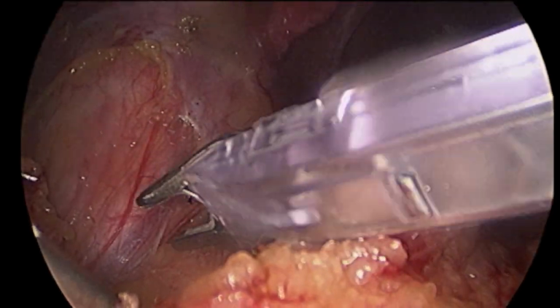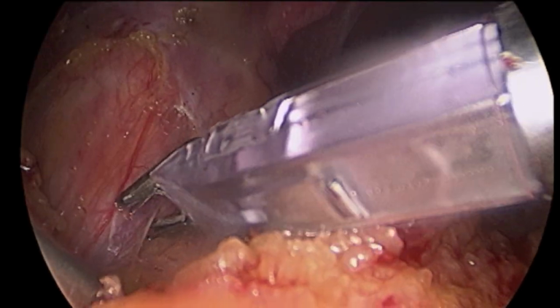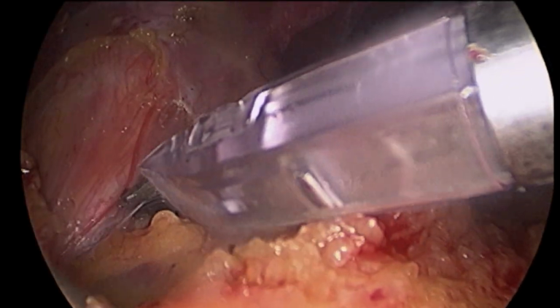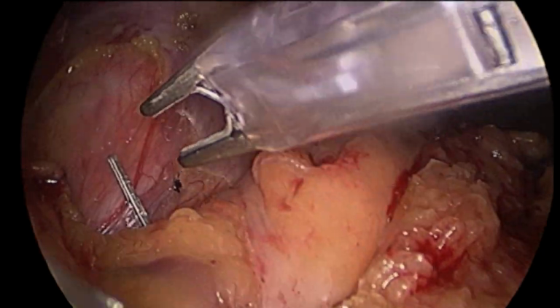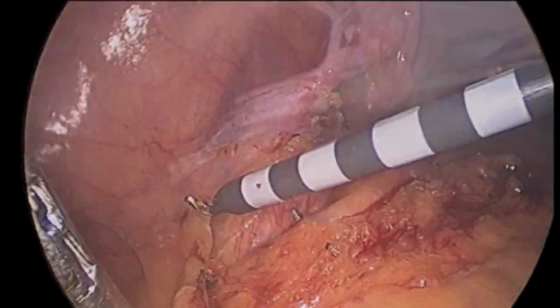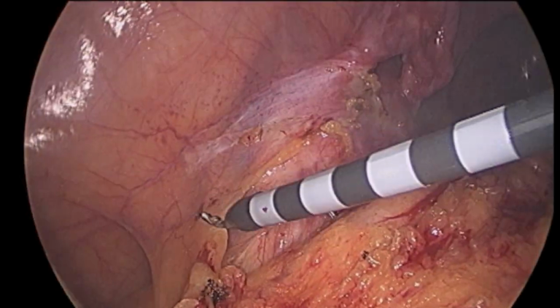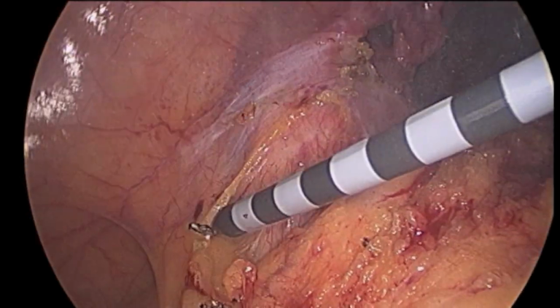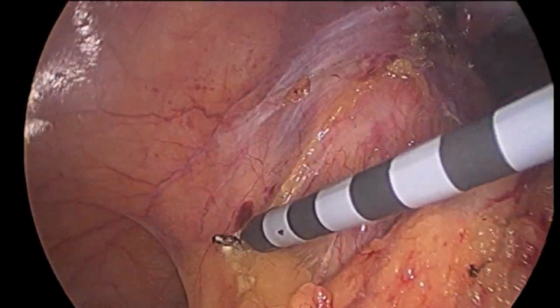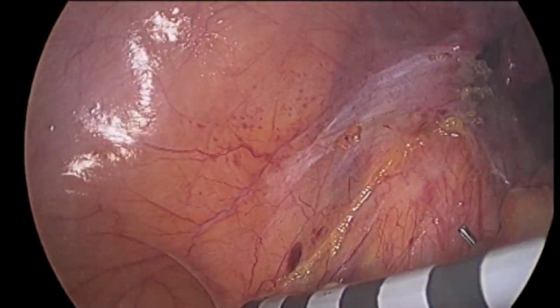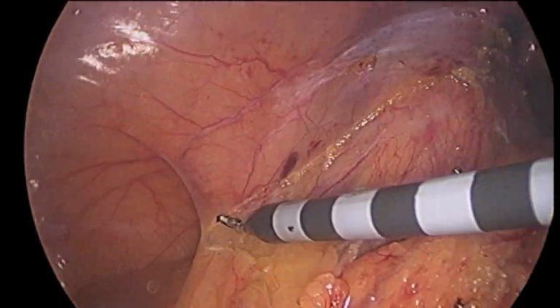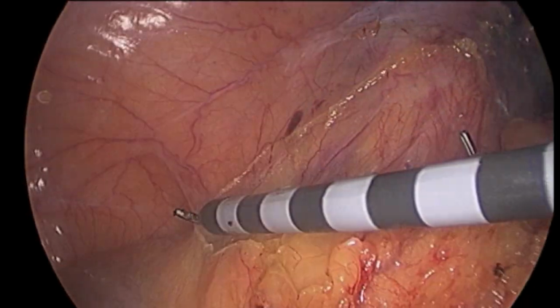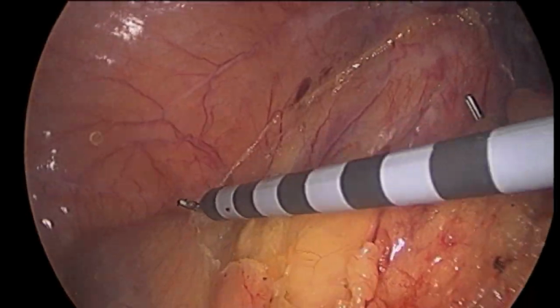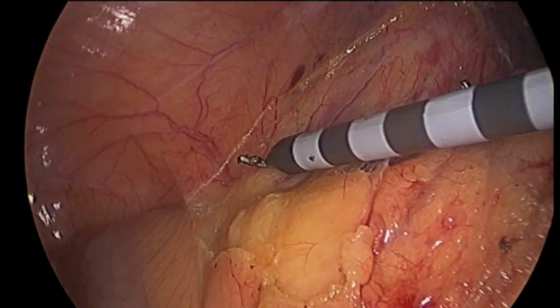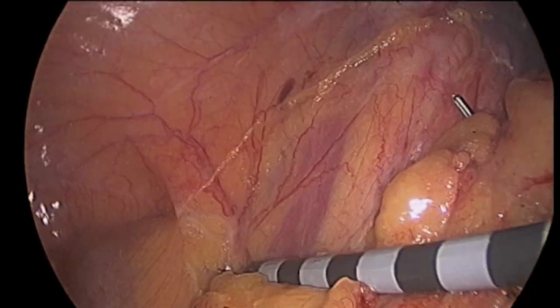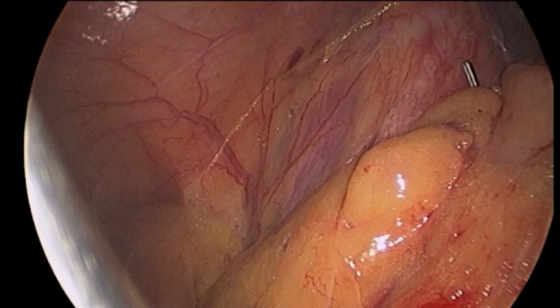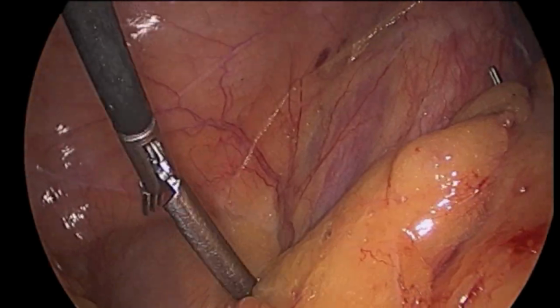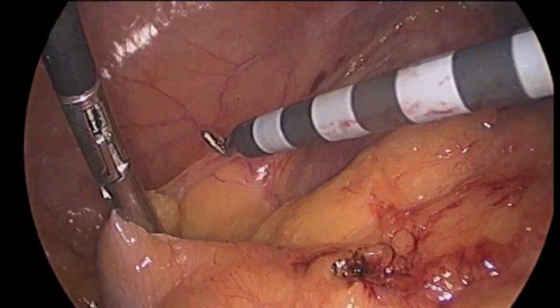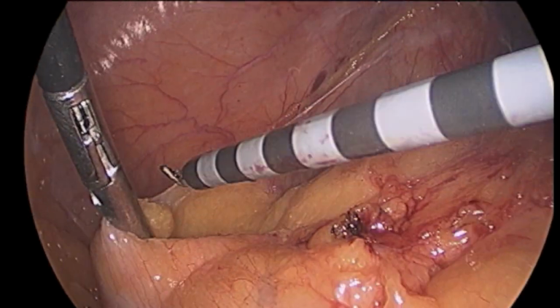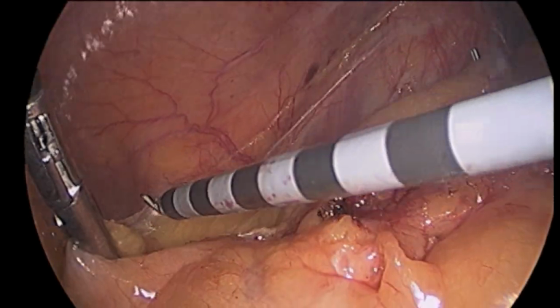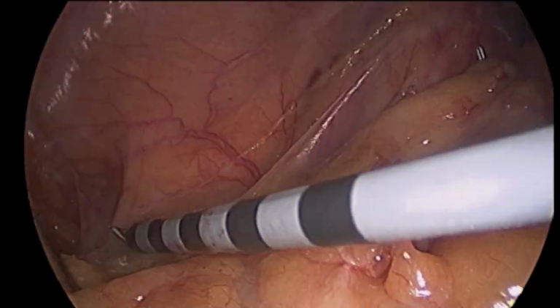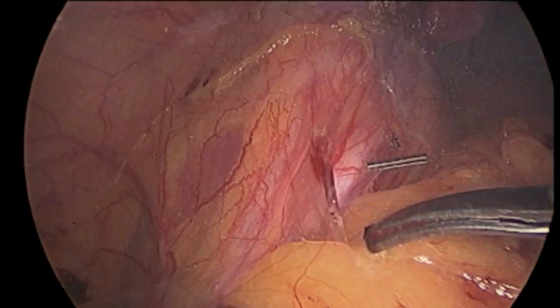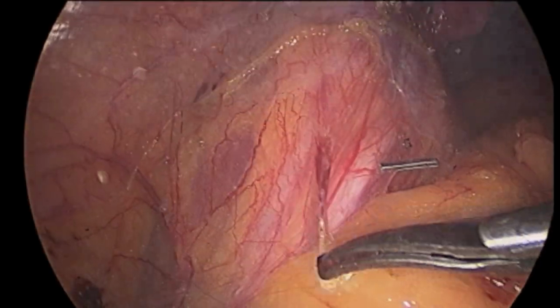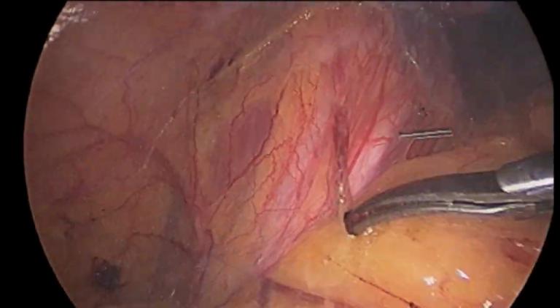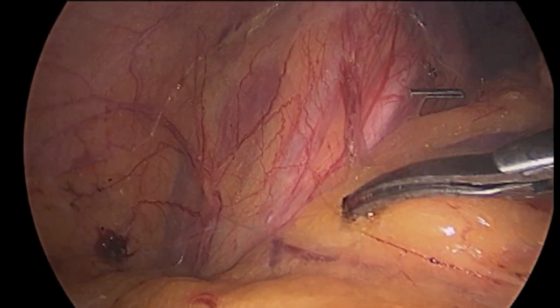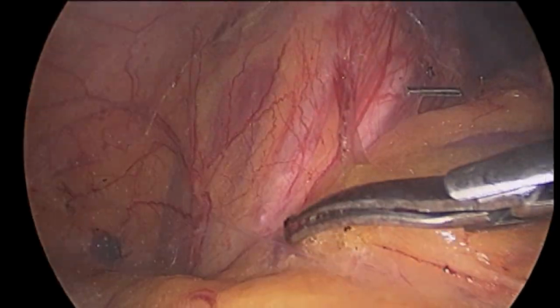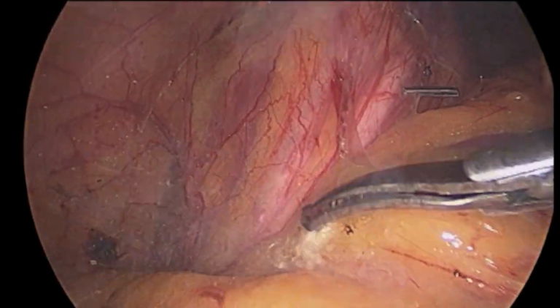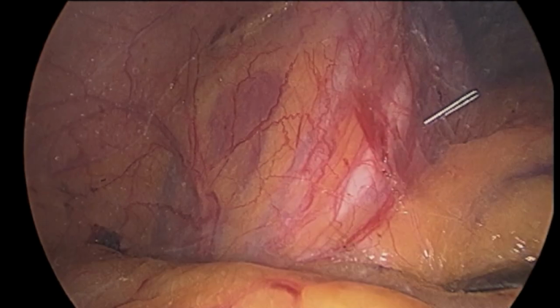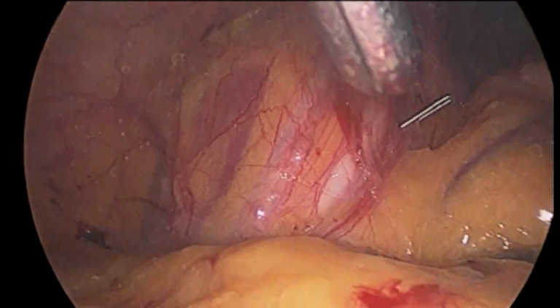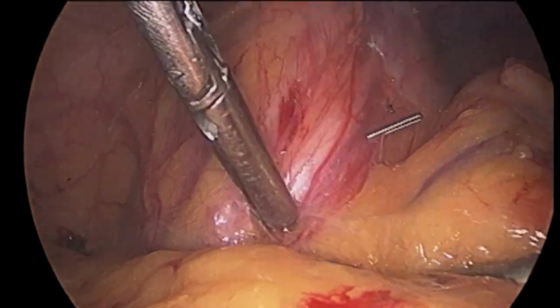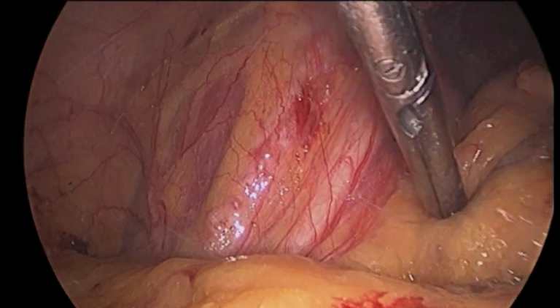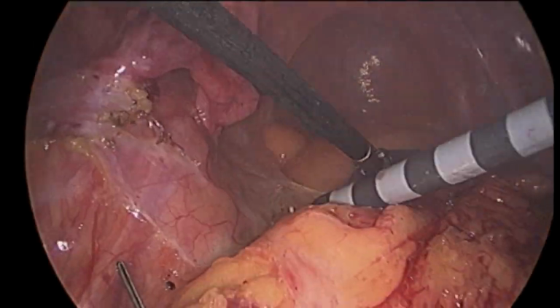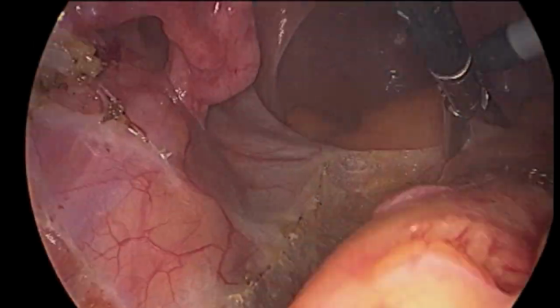Under general anesthesia, using a camera lens and two instruments, the lower colon or sigmoid is carefully dissected free. The left ureter, which carries urine from the kidney to the bladder, is identified and marked to avoid injury.